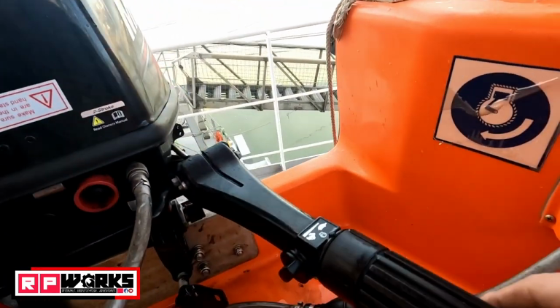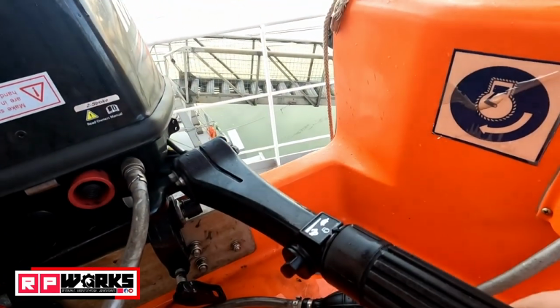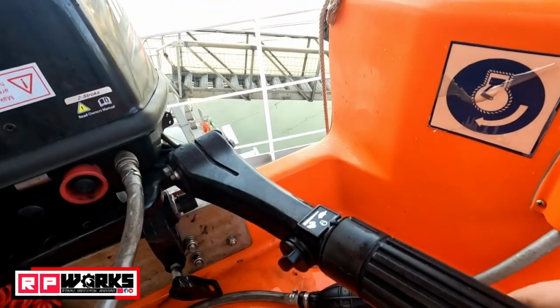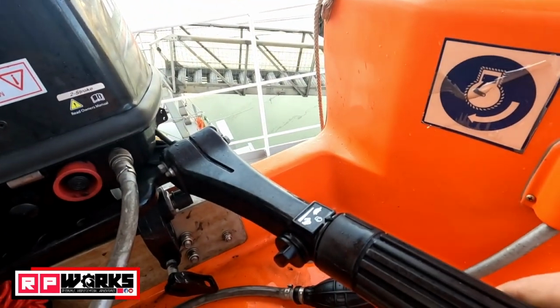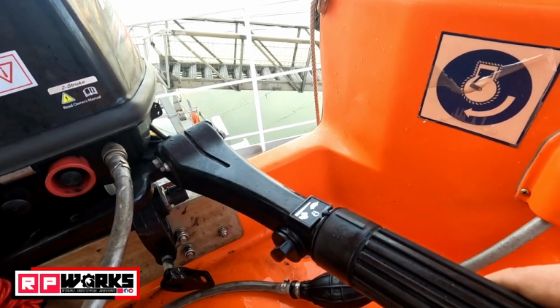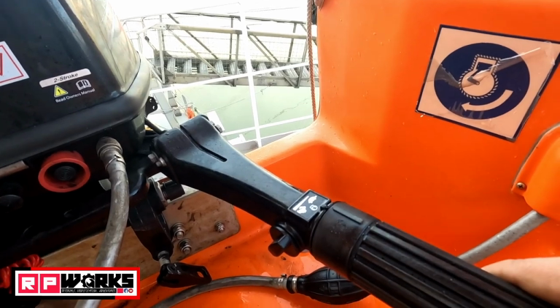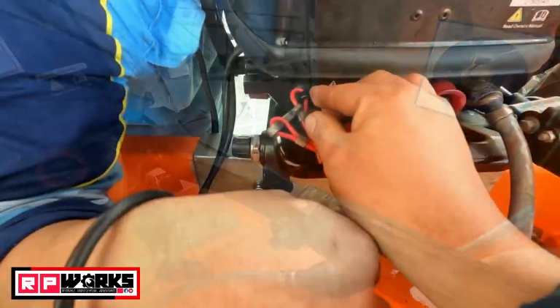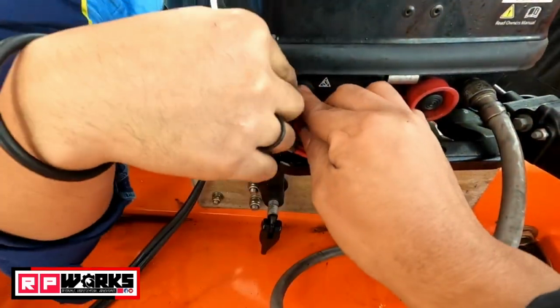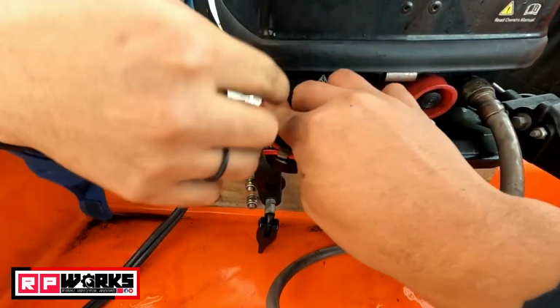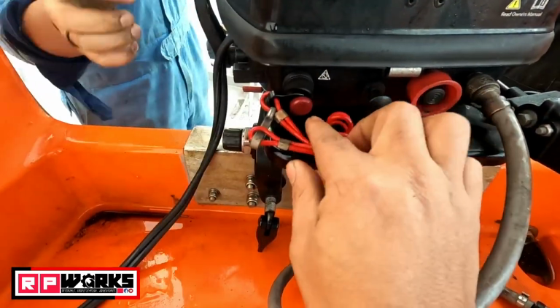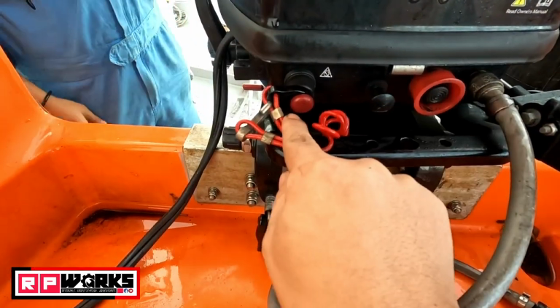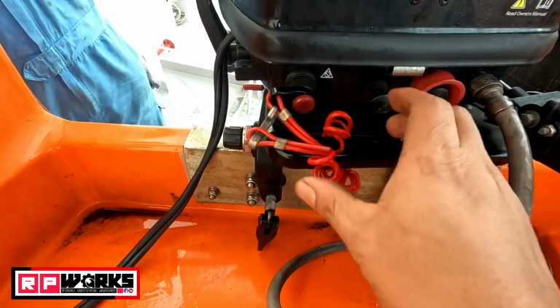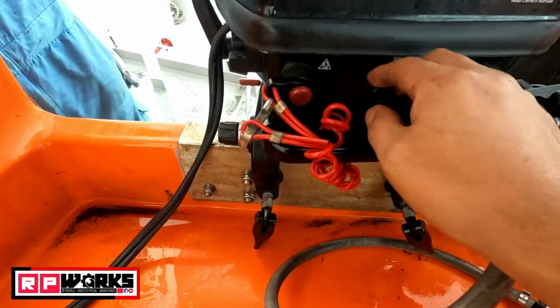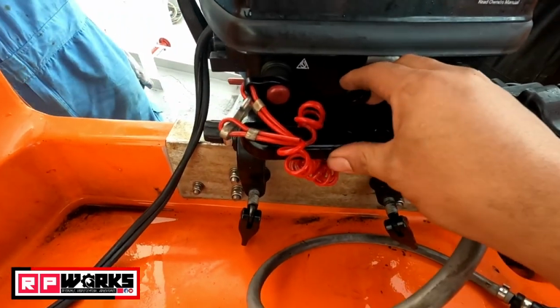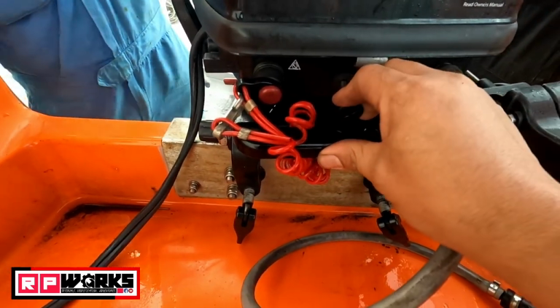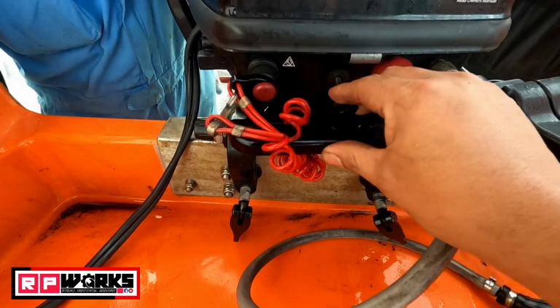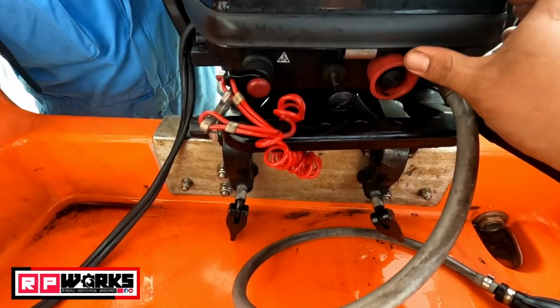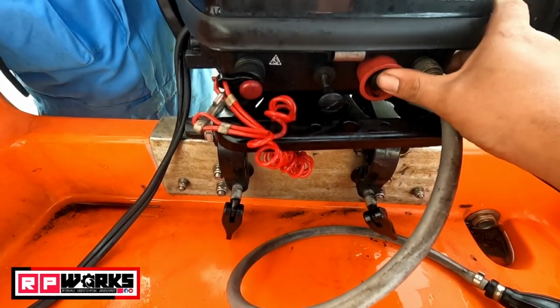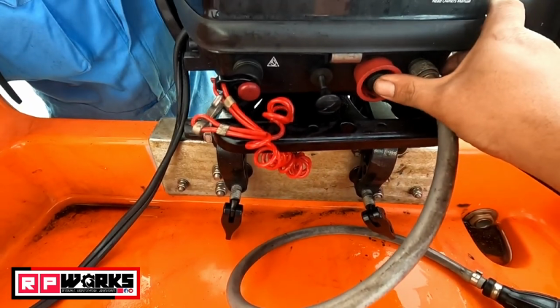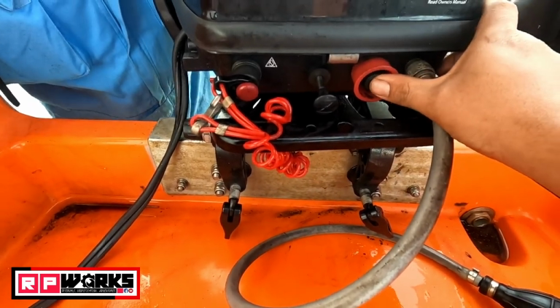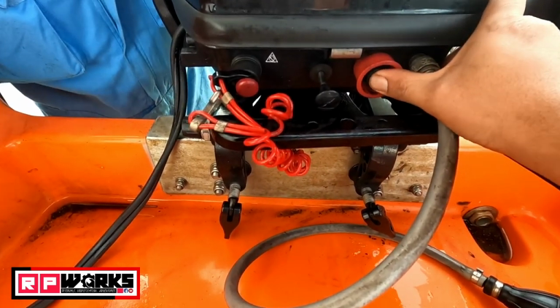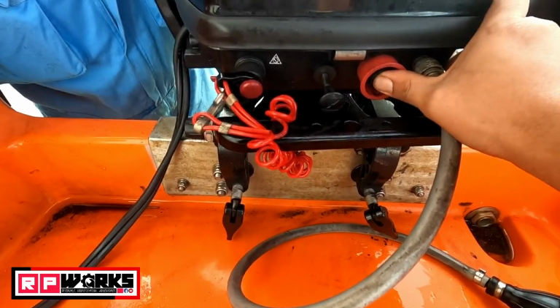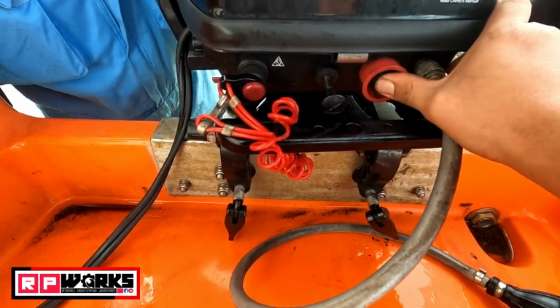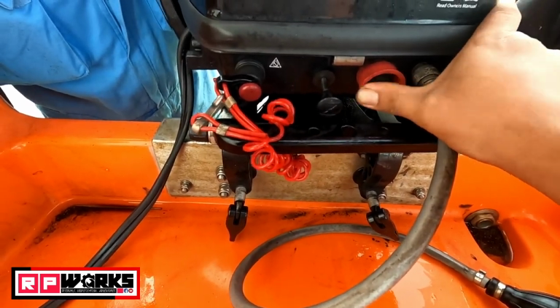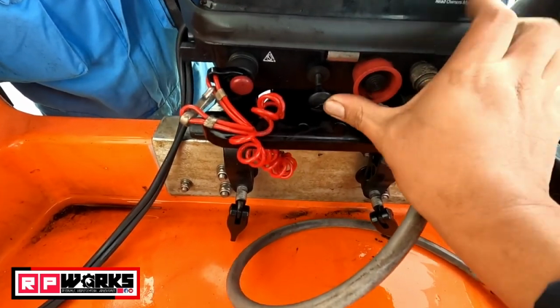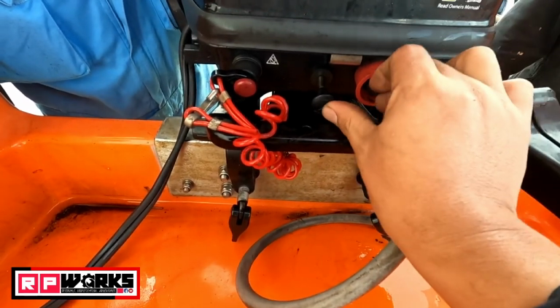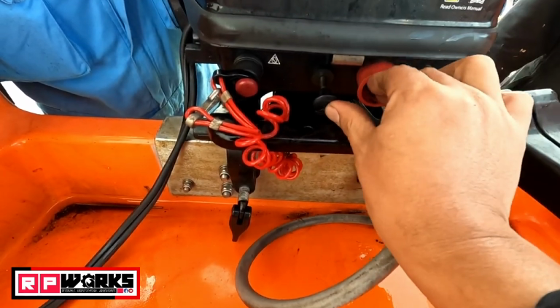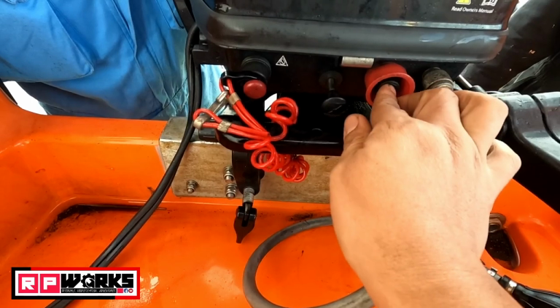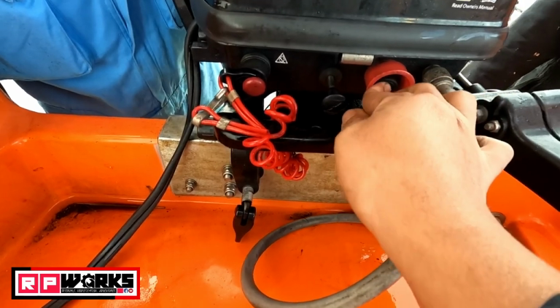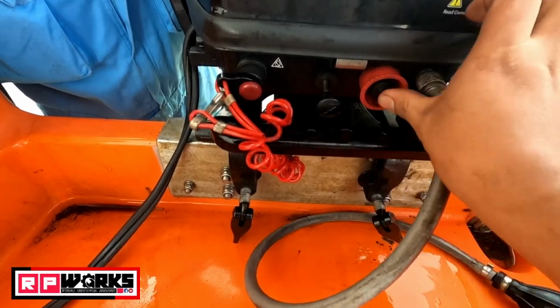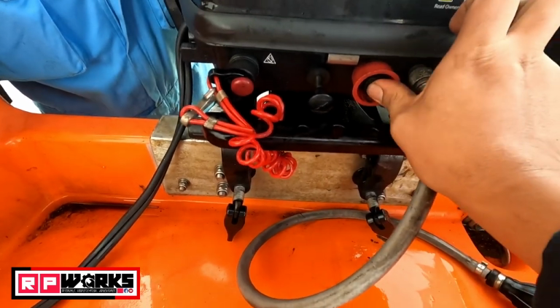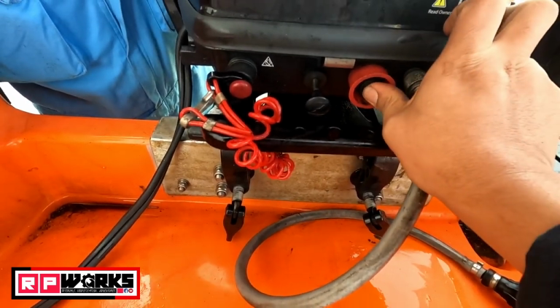Make sure the throttle is in the middle and the shutoff bulb is in place. You can apply a little bit of choke on the engine so that it will start, especially during colder weather.